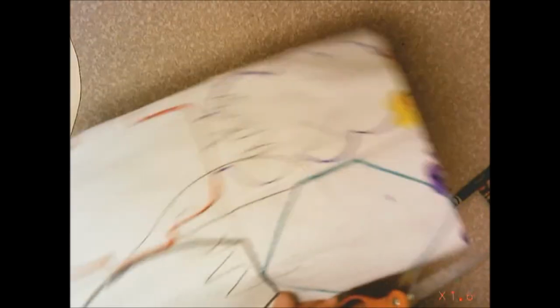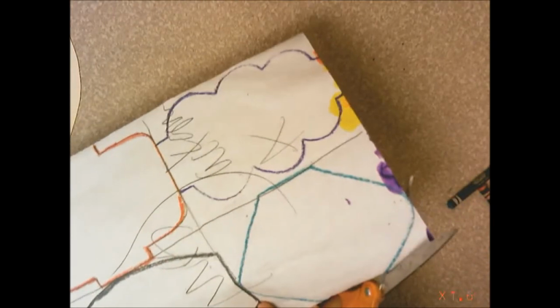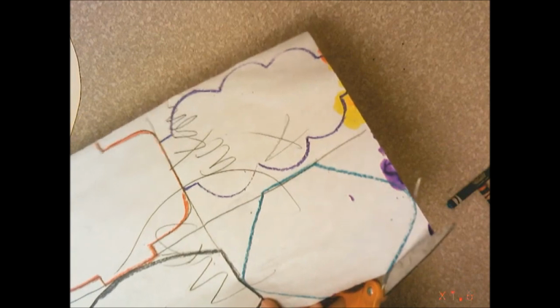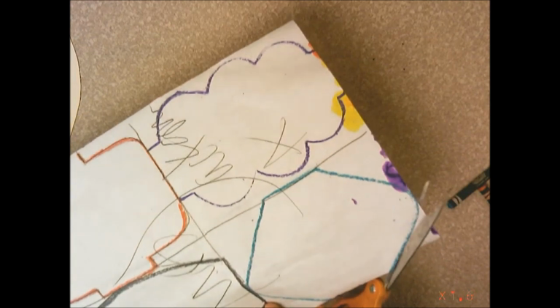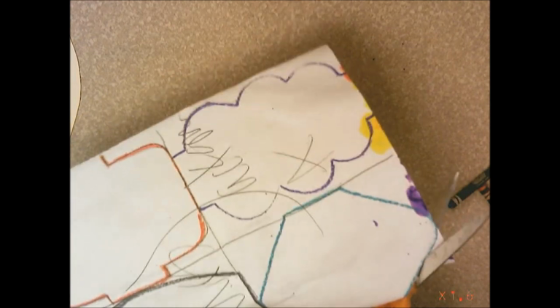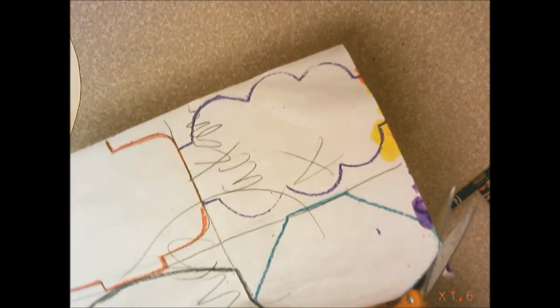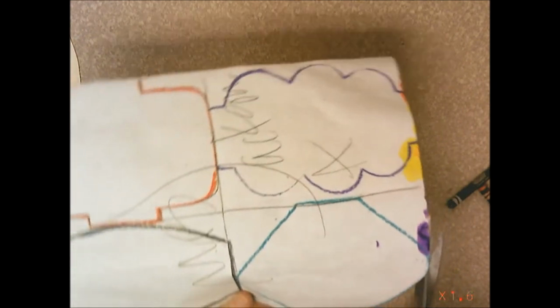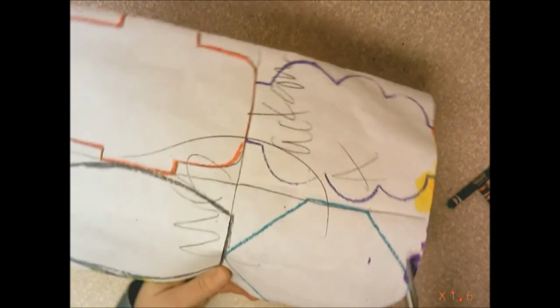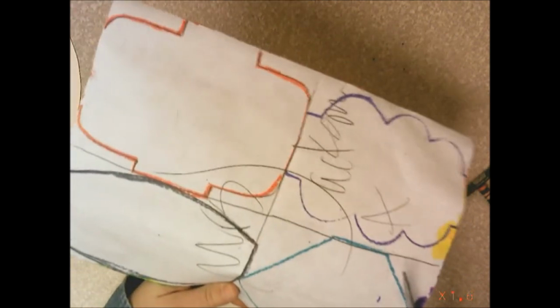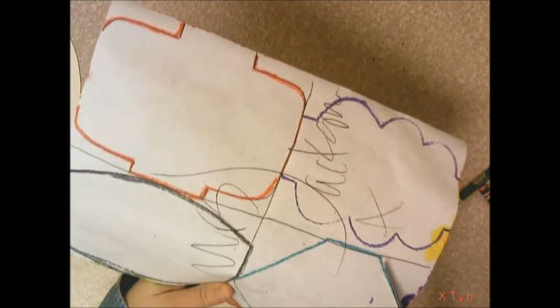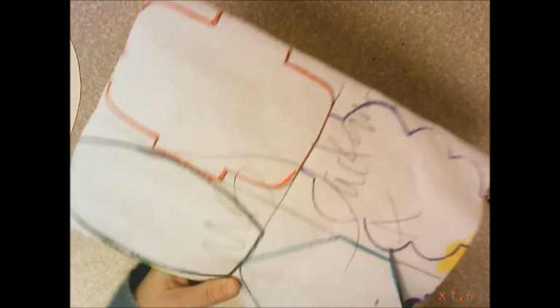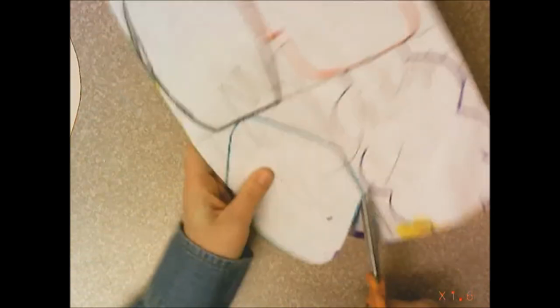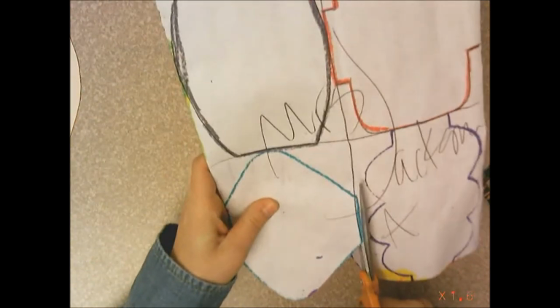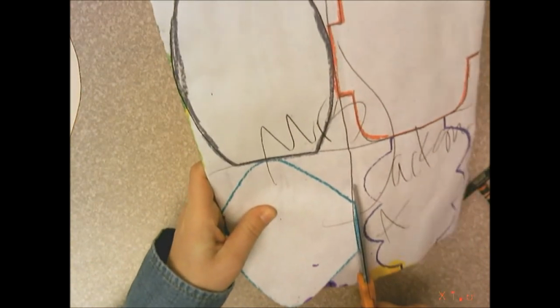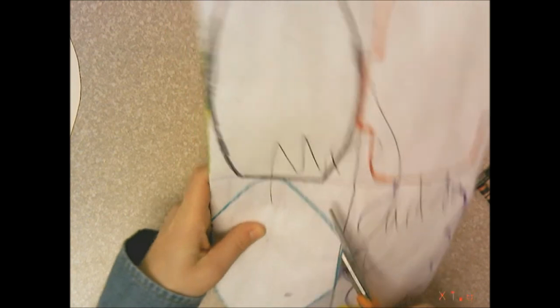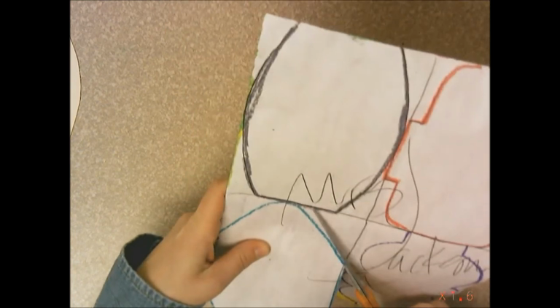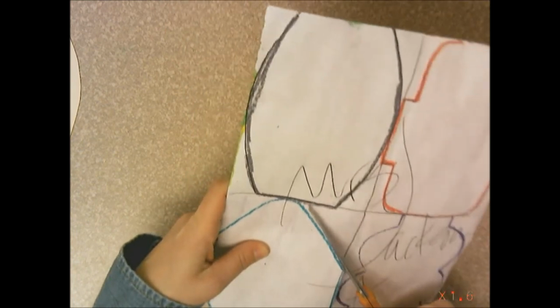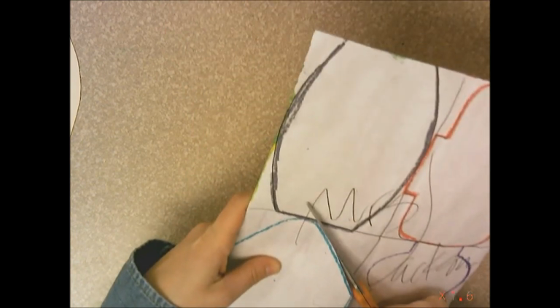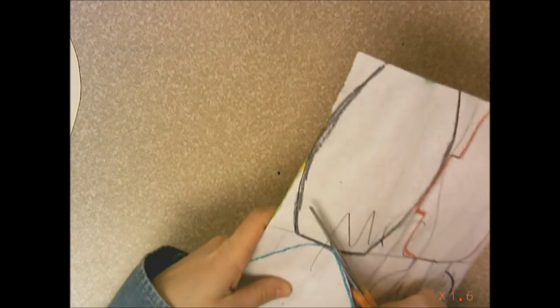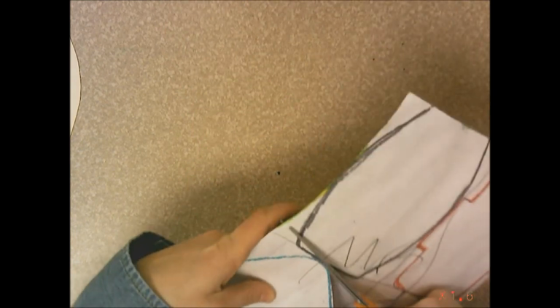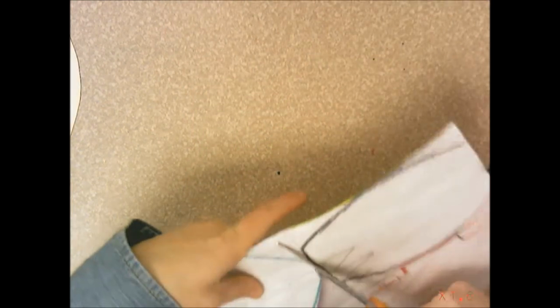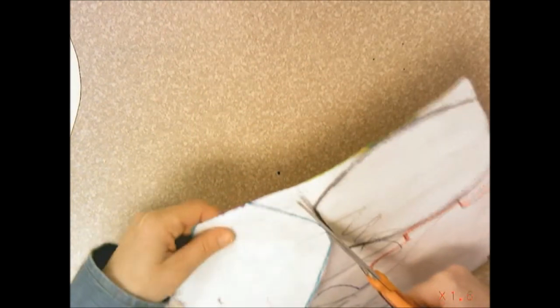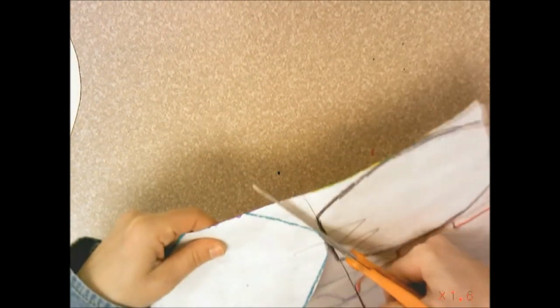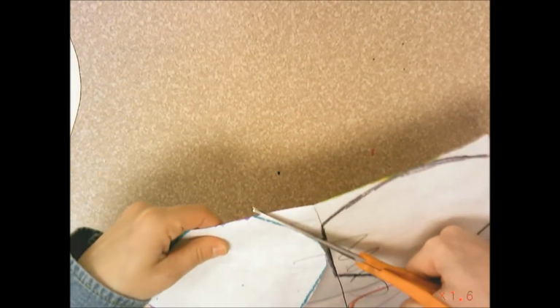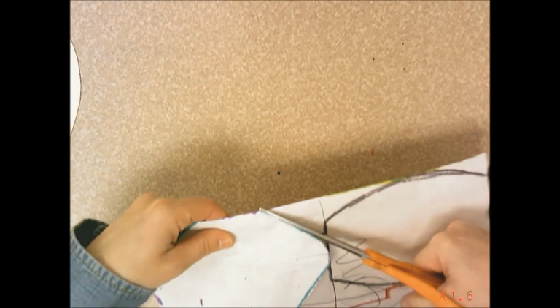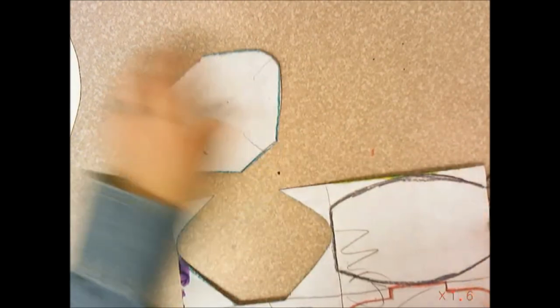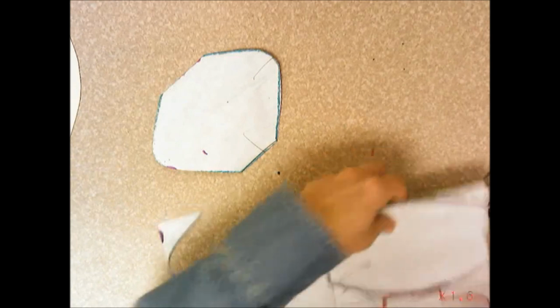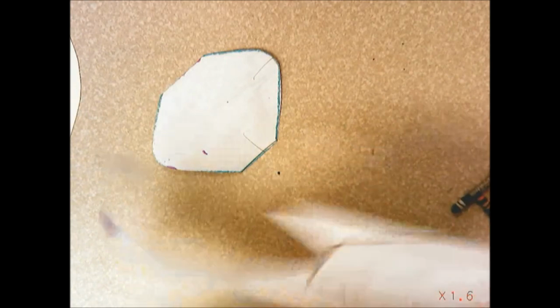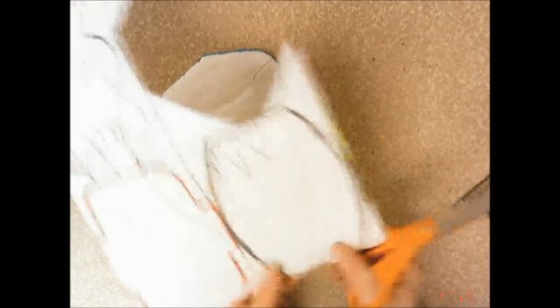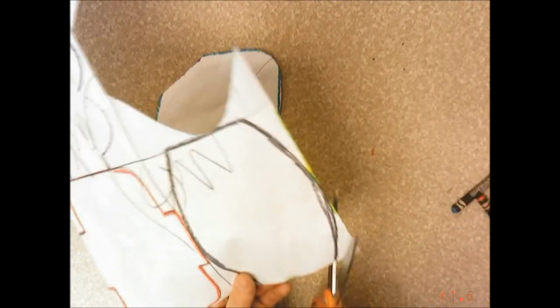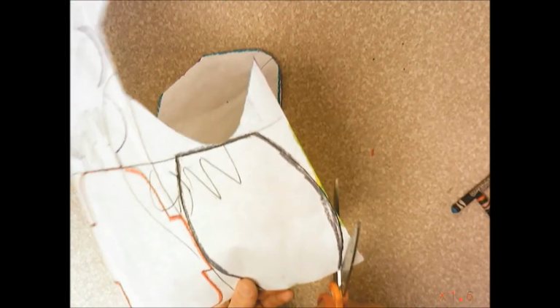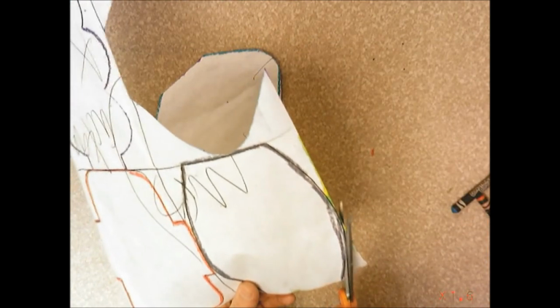You're going to carefully cut each one of these out. Follow those crayon lines very carefully, nice and smooth, so that the shape still looks like the shape that you had traced.